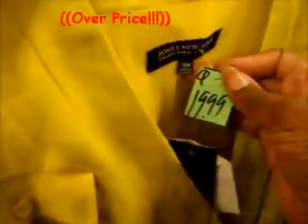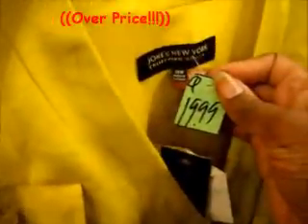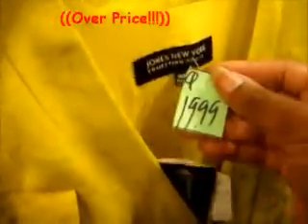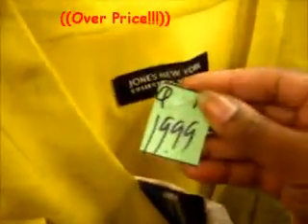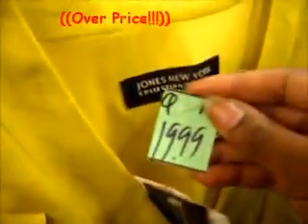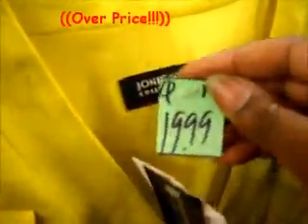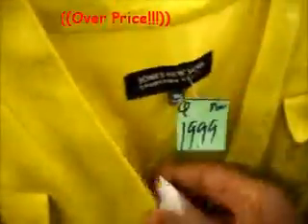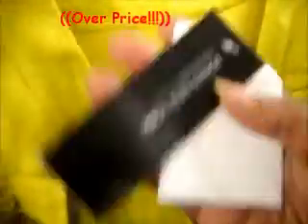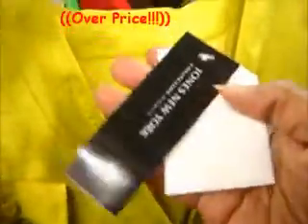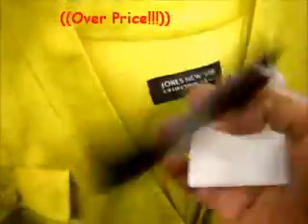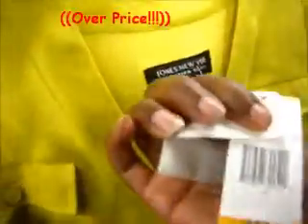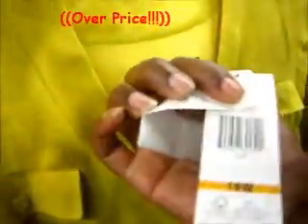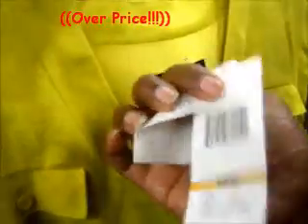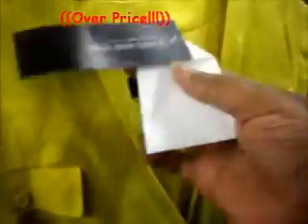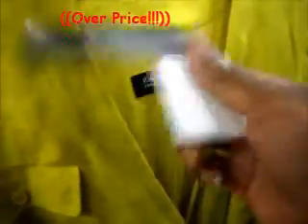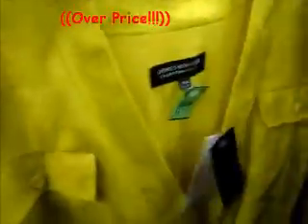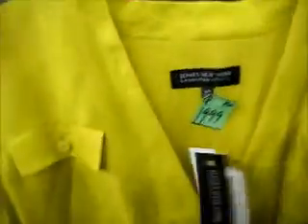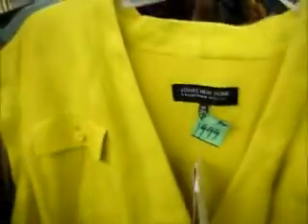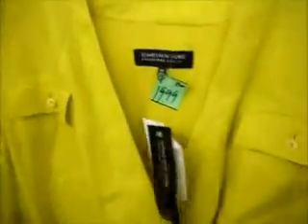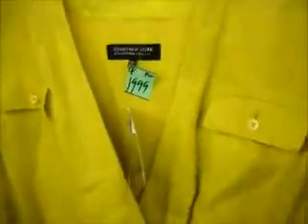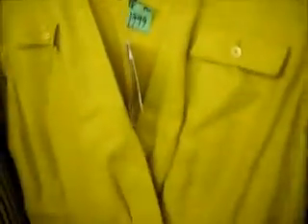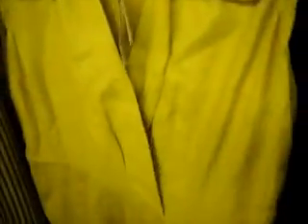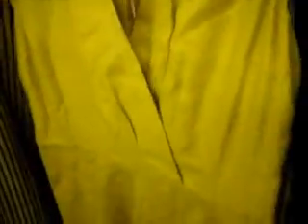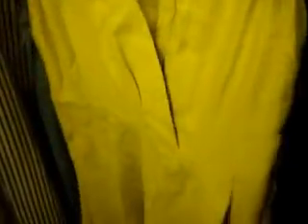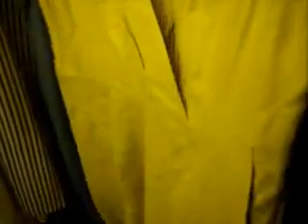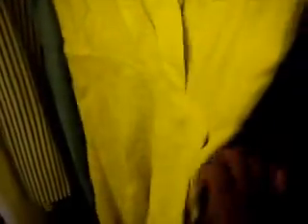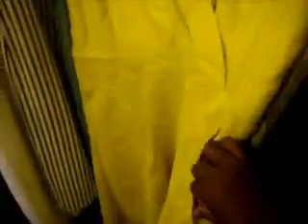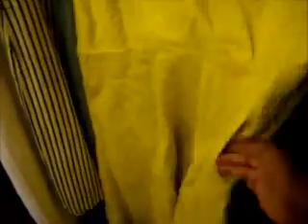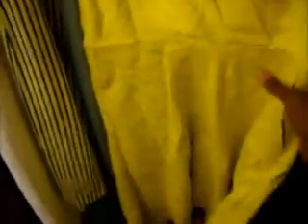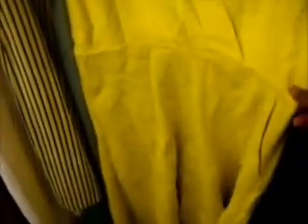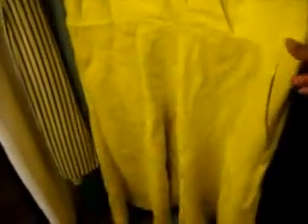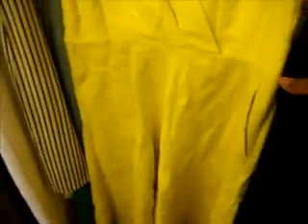This is so cute. This is Jones New York — they have $20 on it, but it's brand new. This is pretty. It has a pocket. Love it.